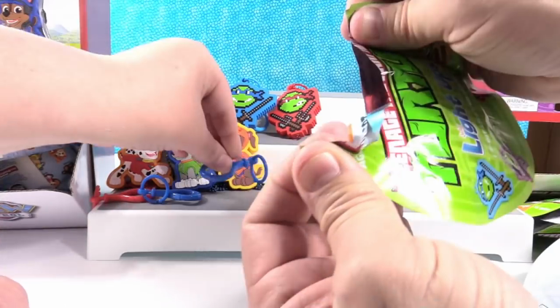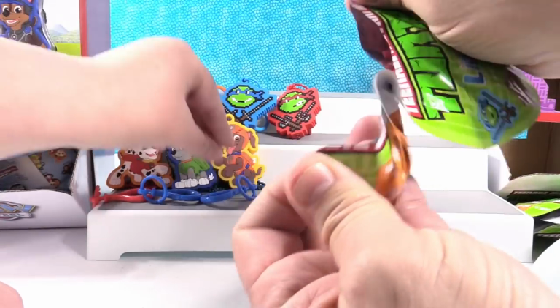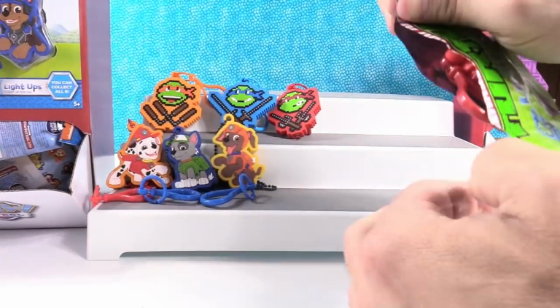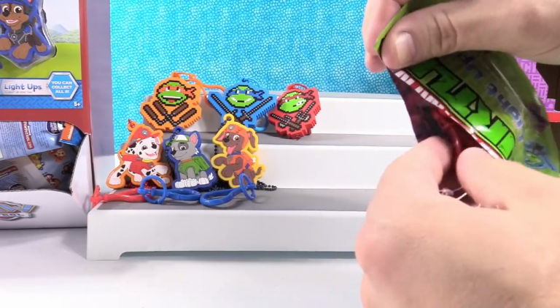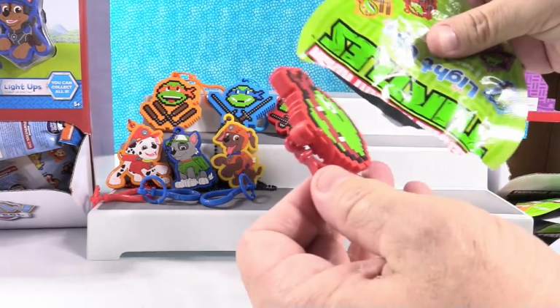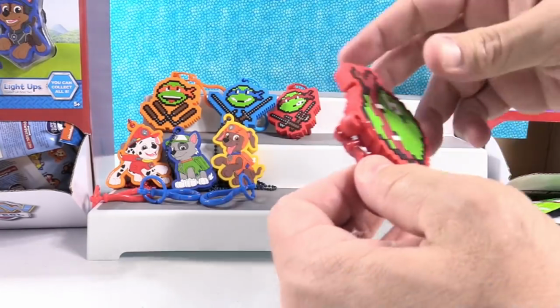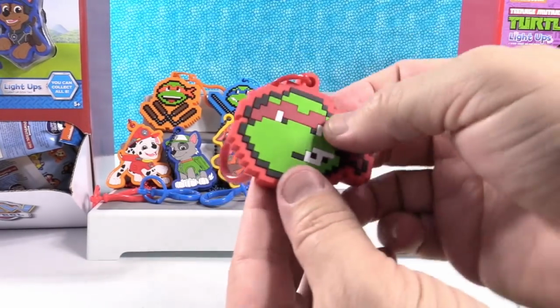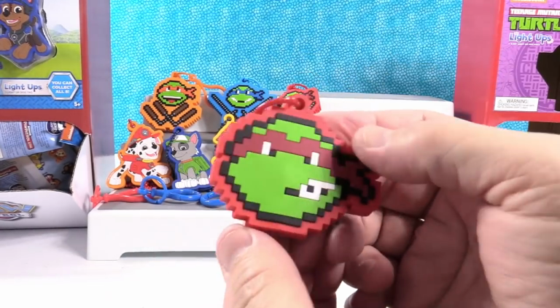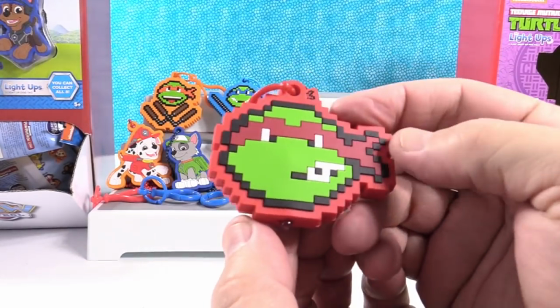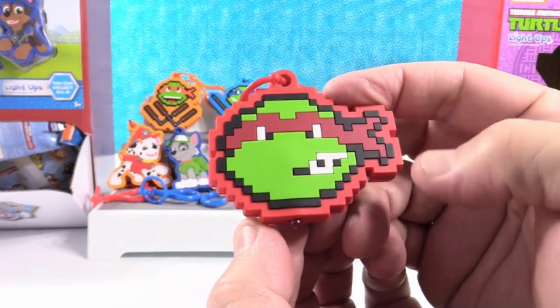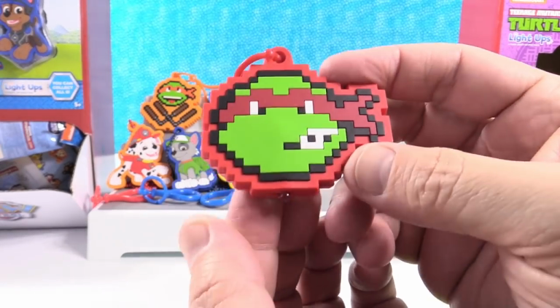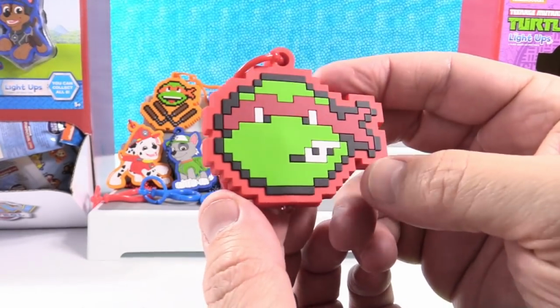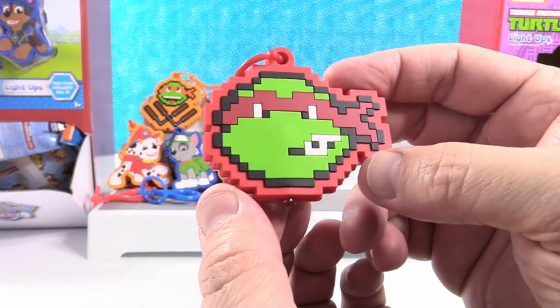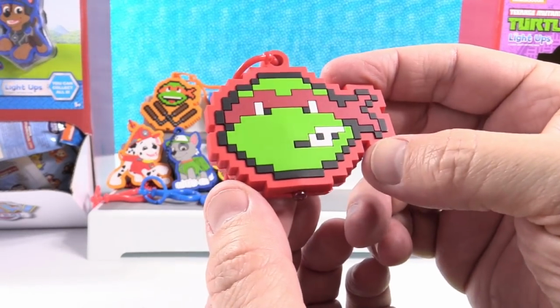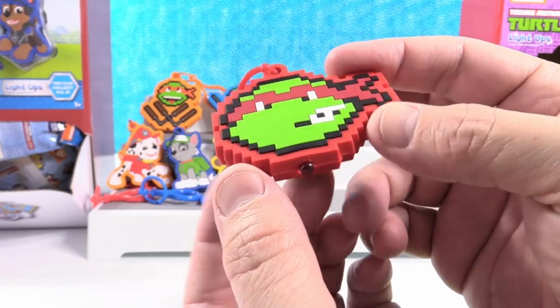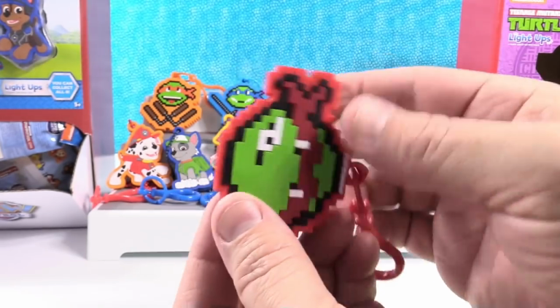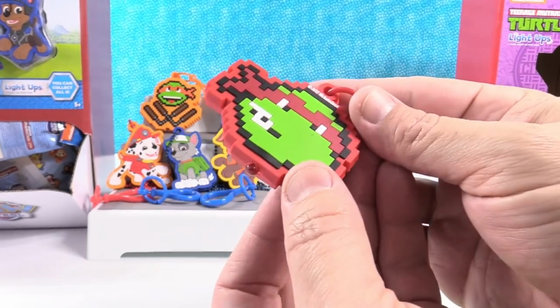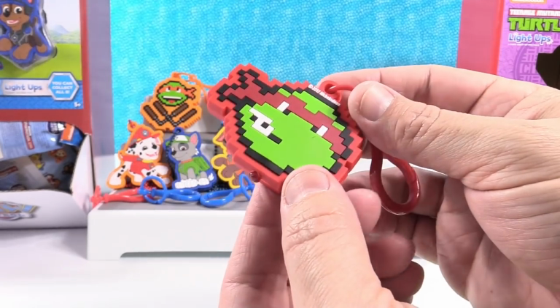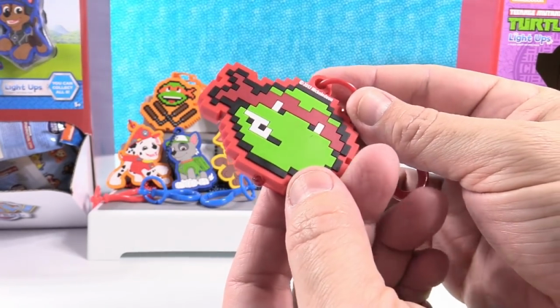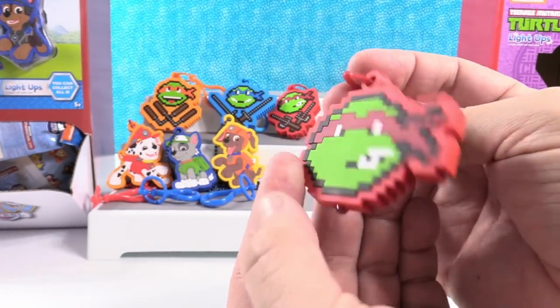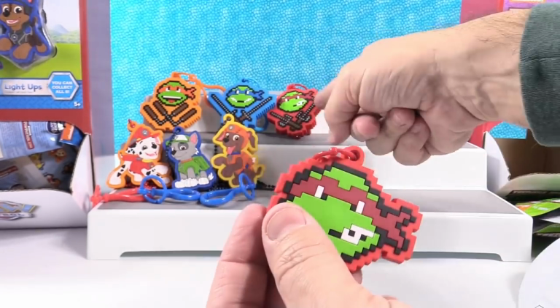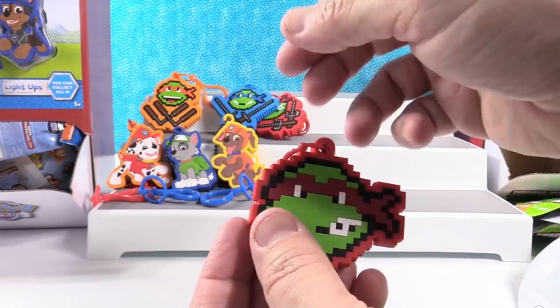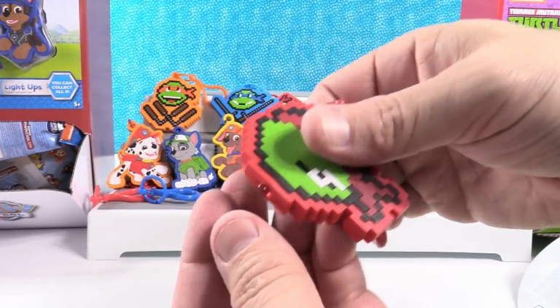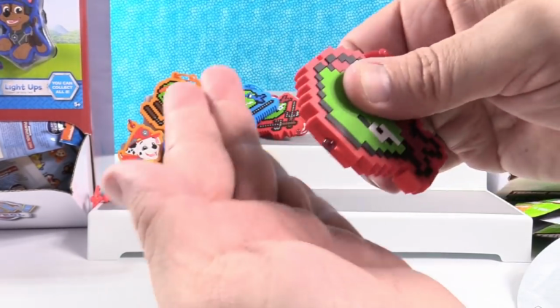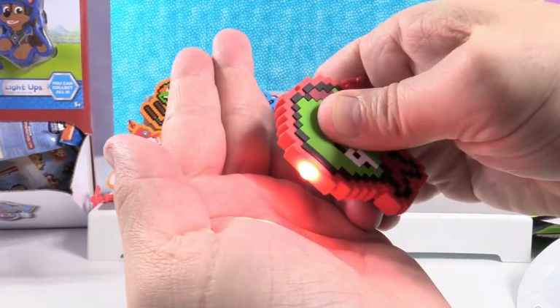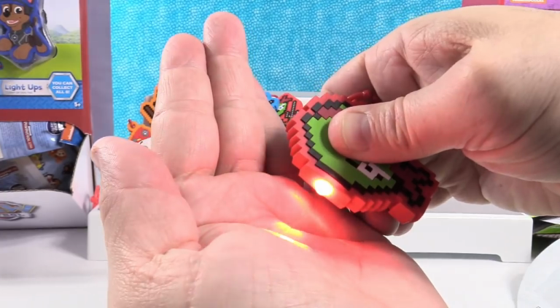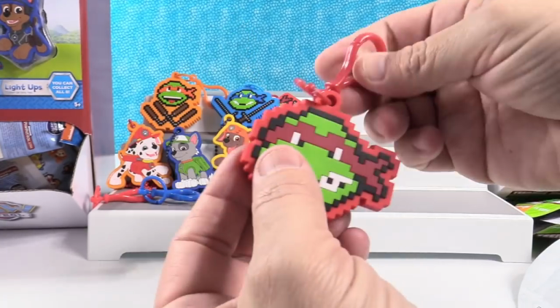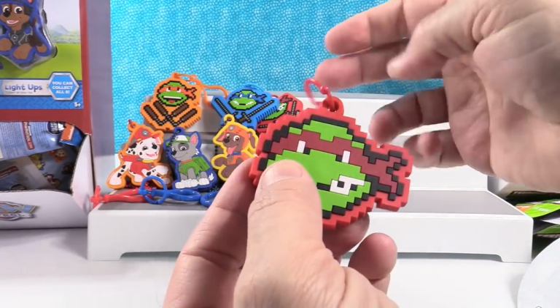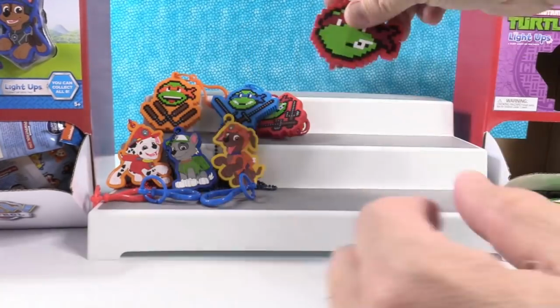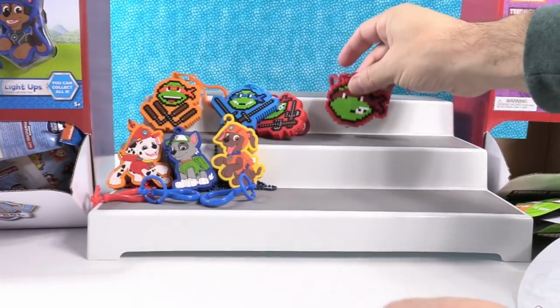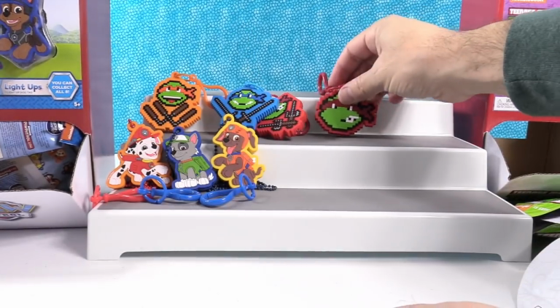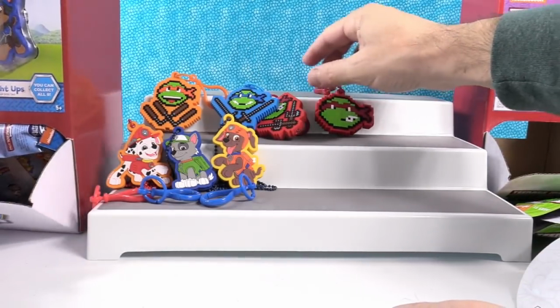New top shelf turtle — I got another one. This is Raphael, but it's just a big turtle head. That's pretty cool, it's like a close-up. And it's red — Raphael red.